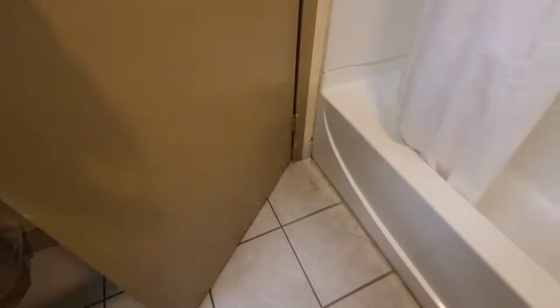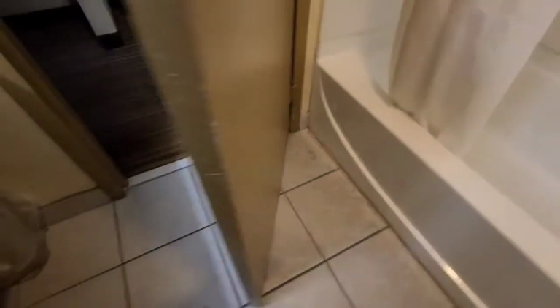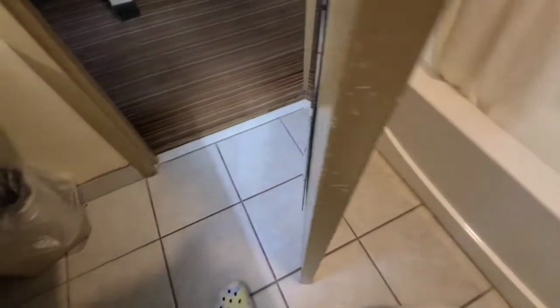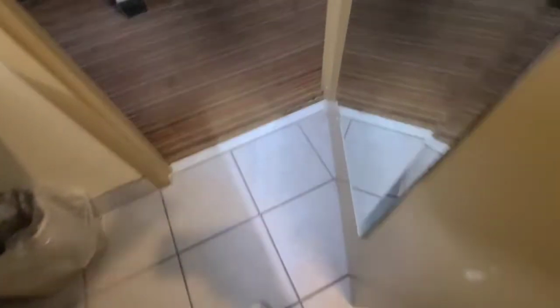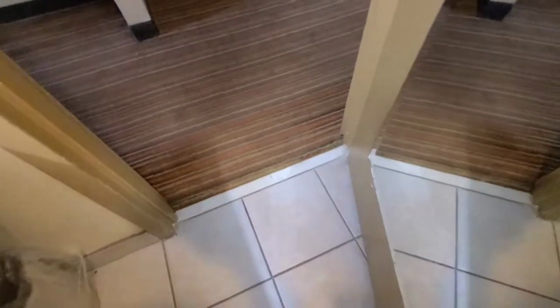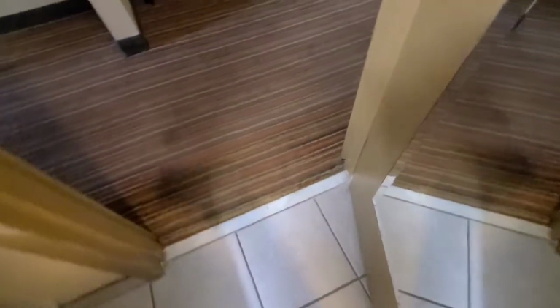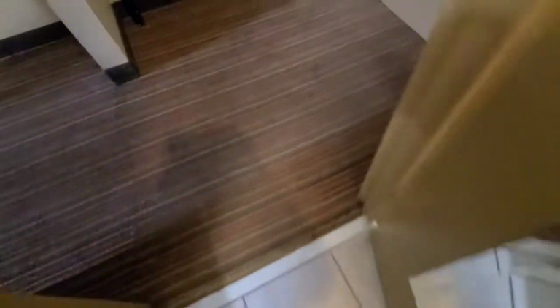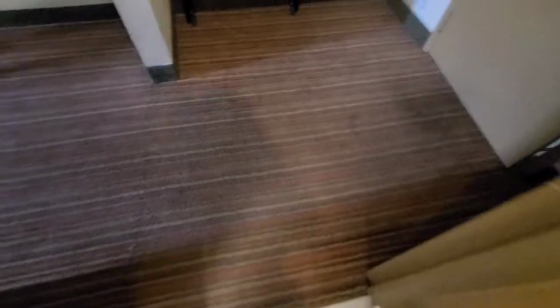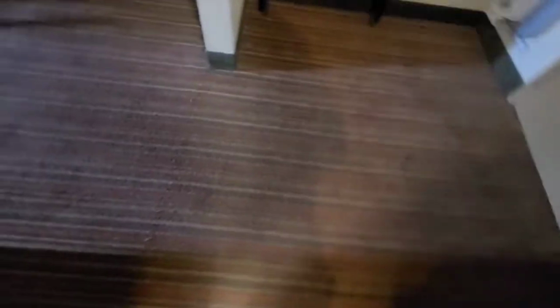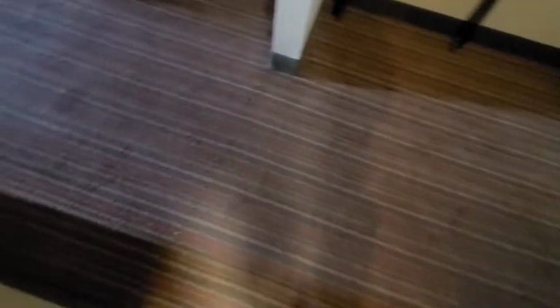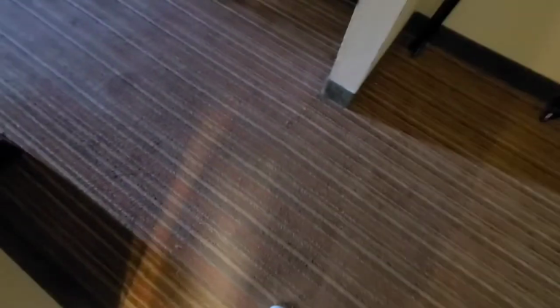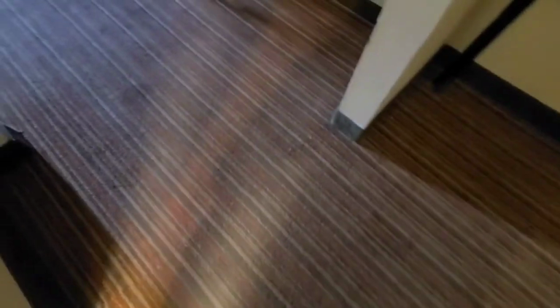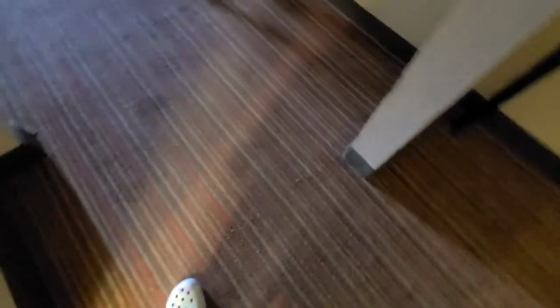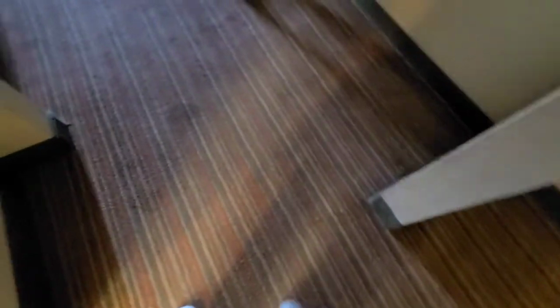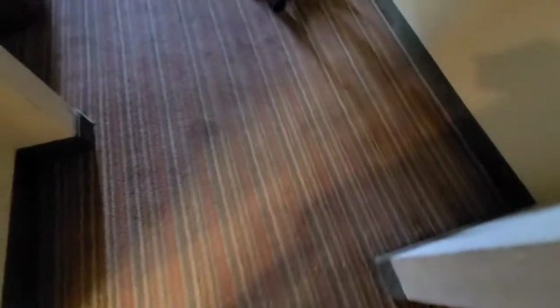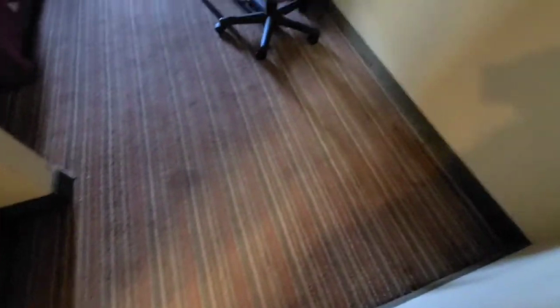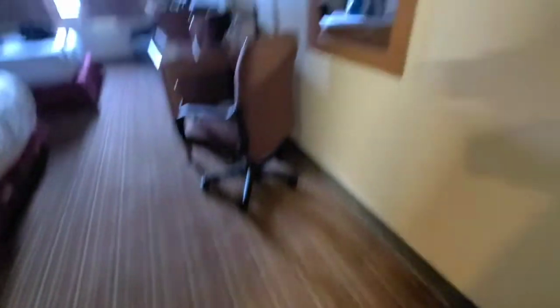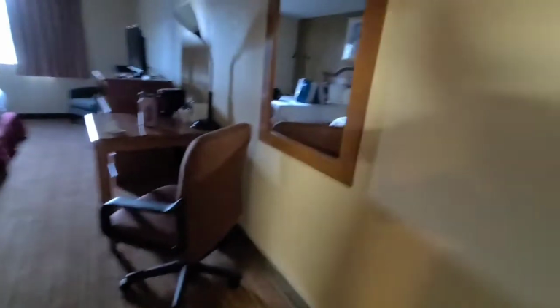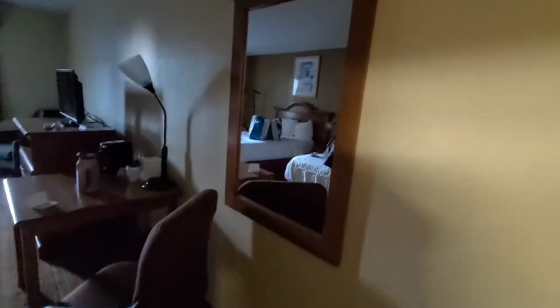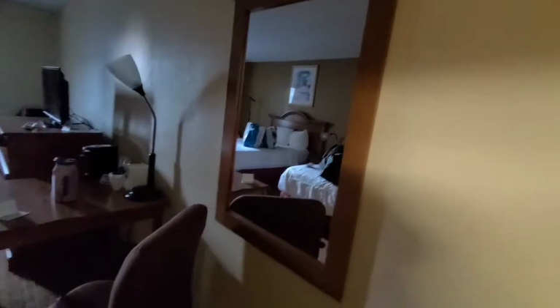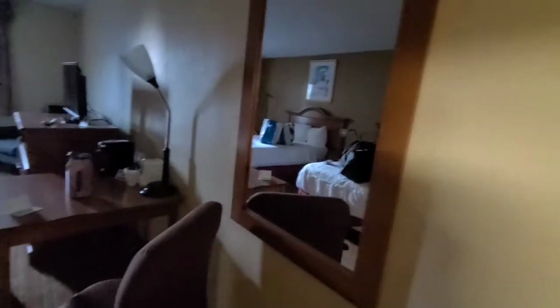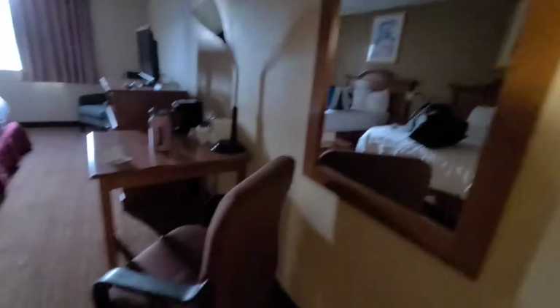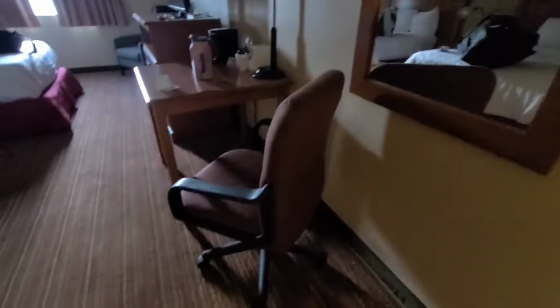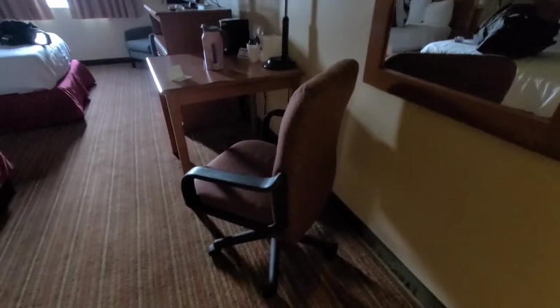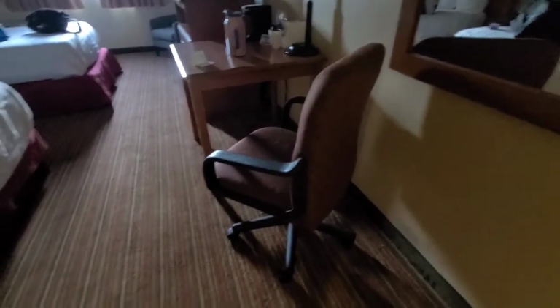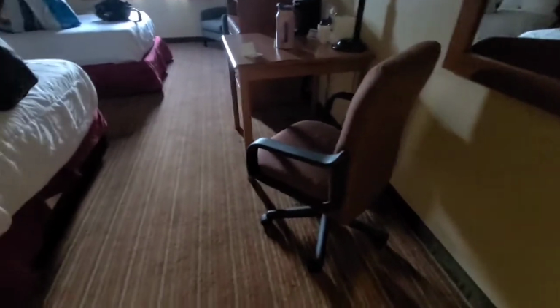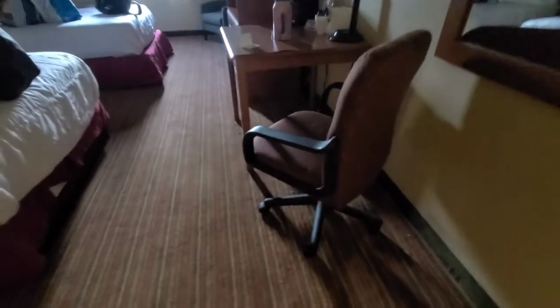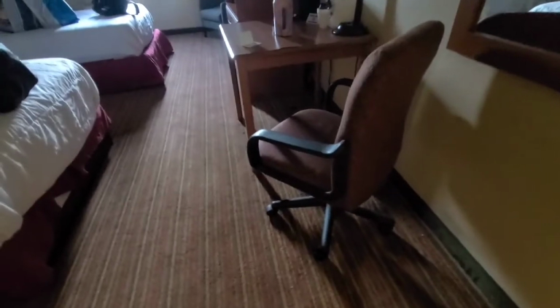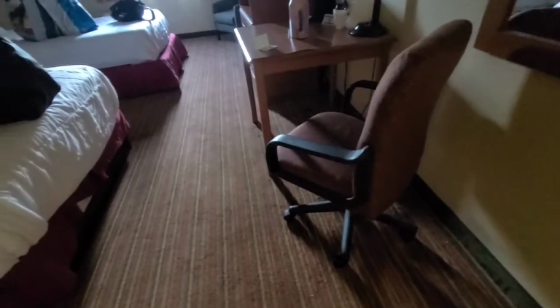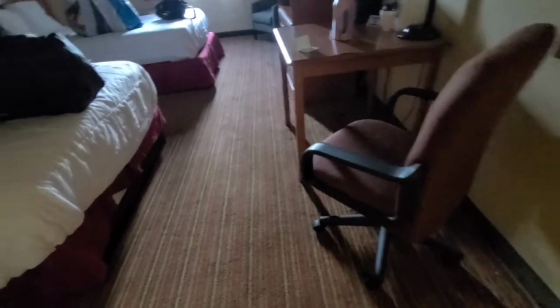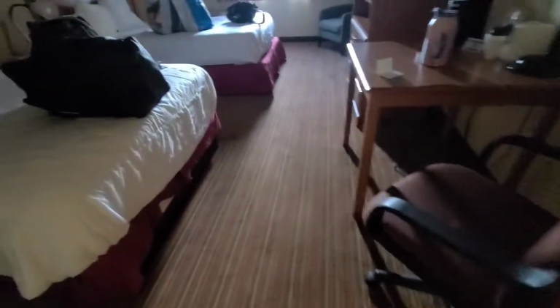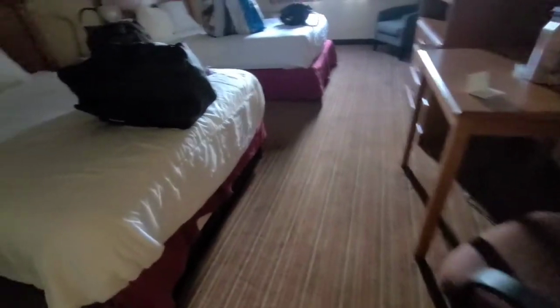They didn't have really great reviews, but the price was right. Got some carpeting from like the 60s or something. That big mirror — I don't even know how to turn the lights on yet. I gotta find a light switch.